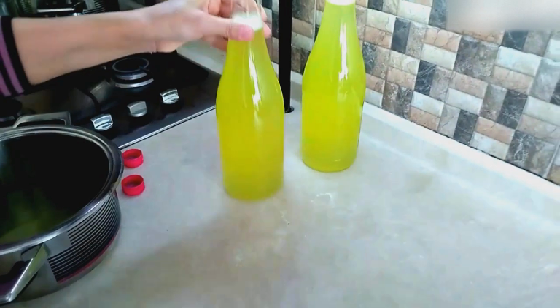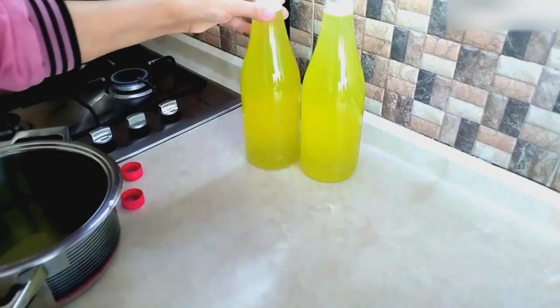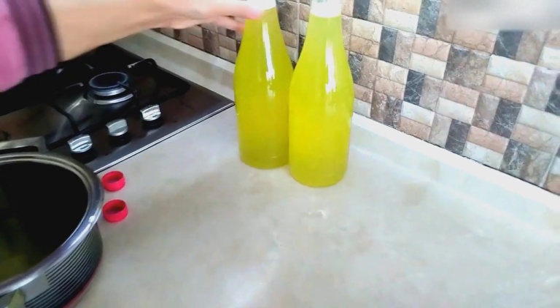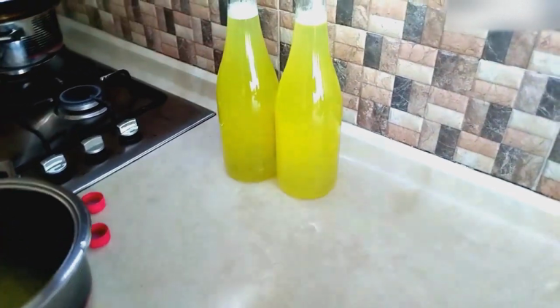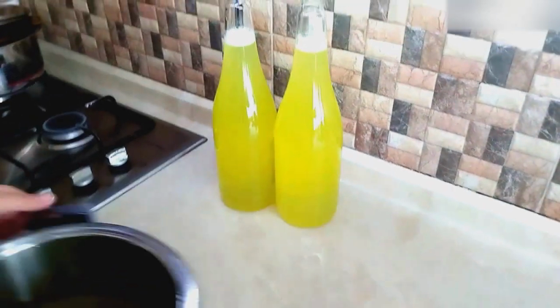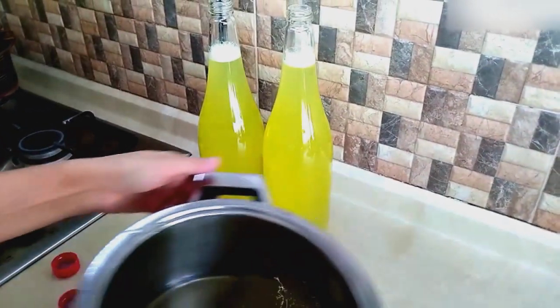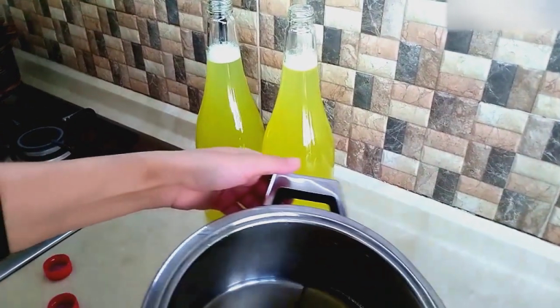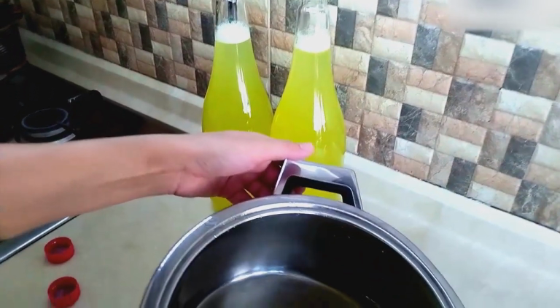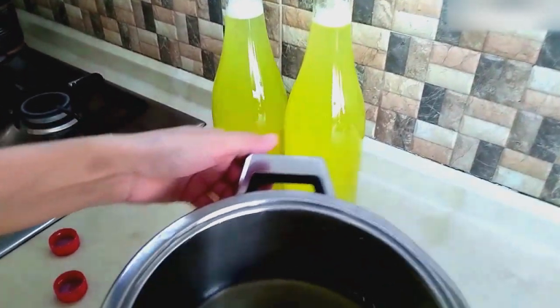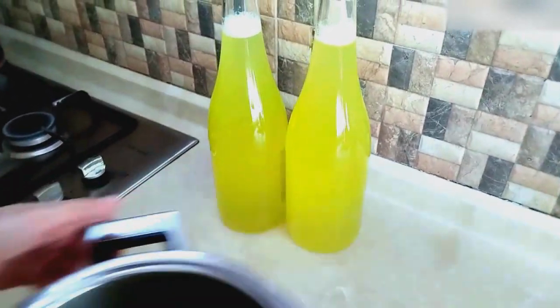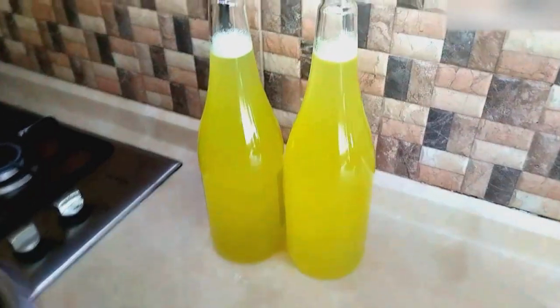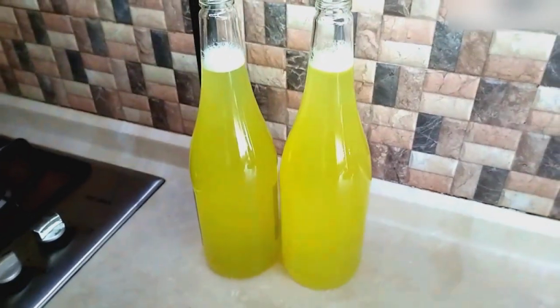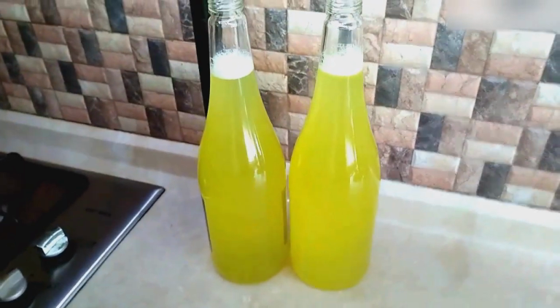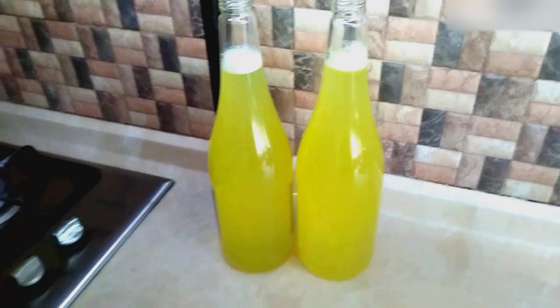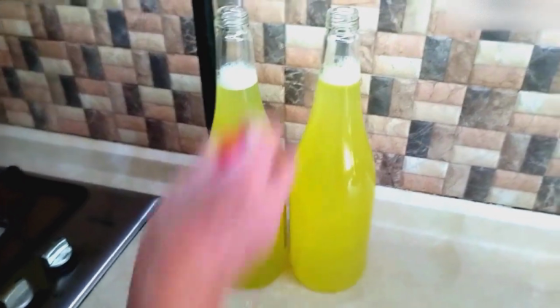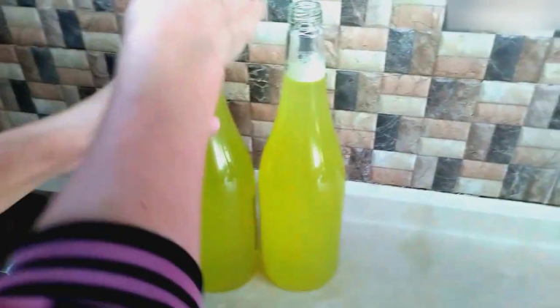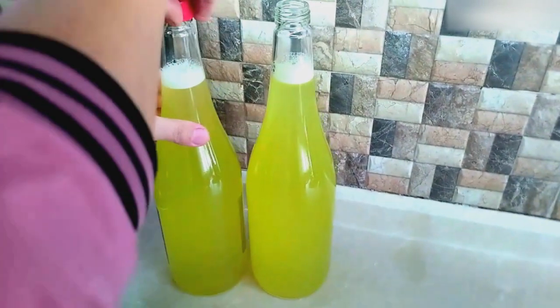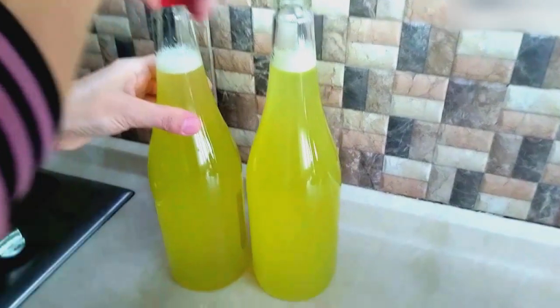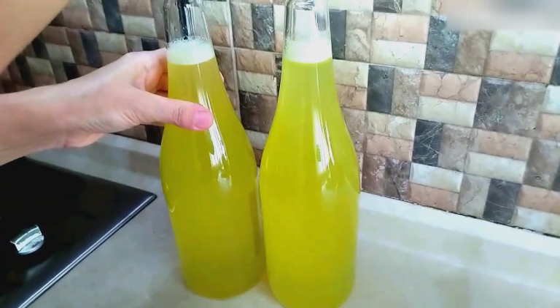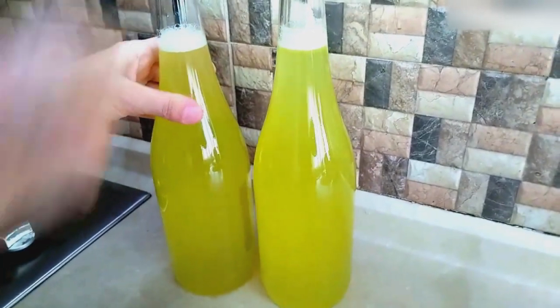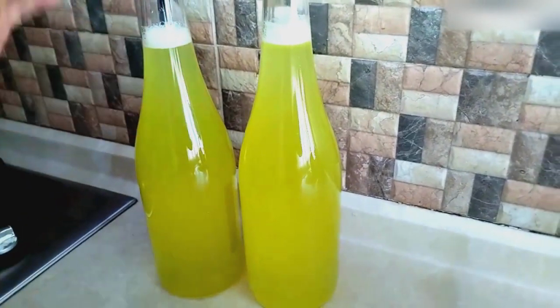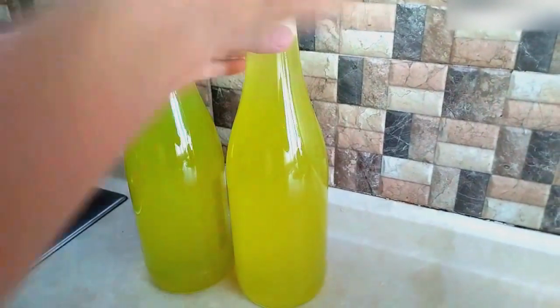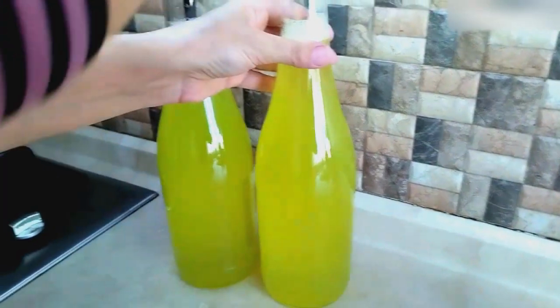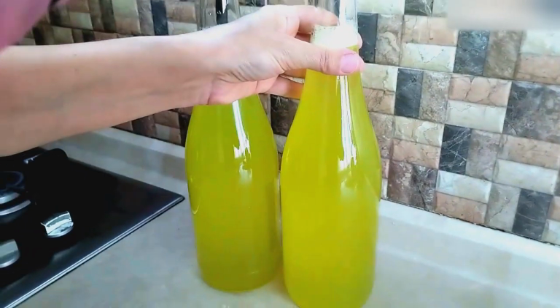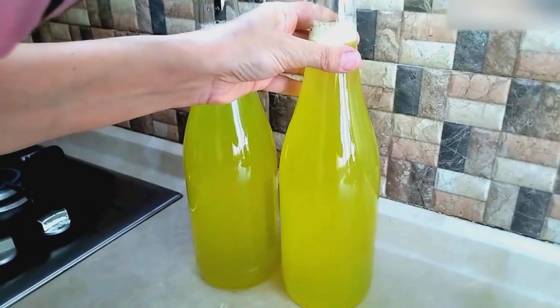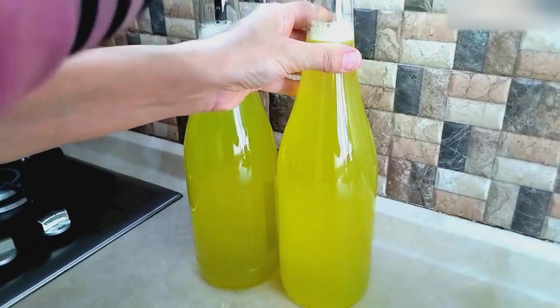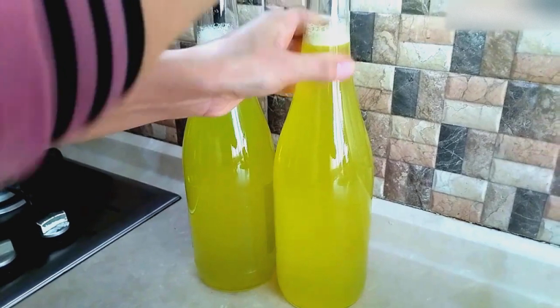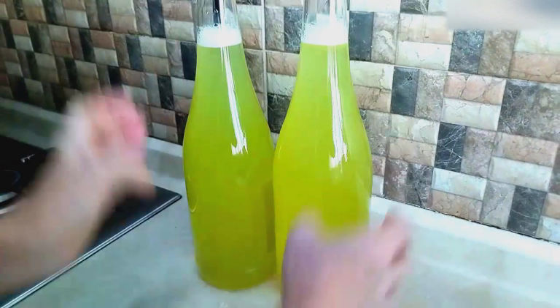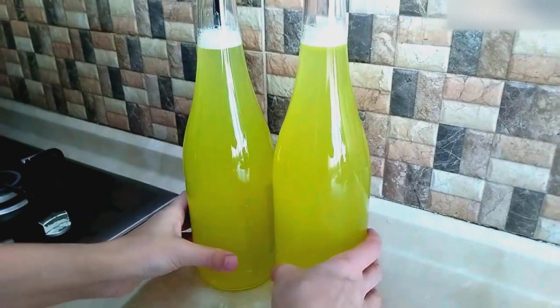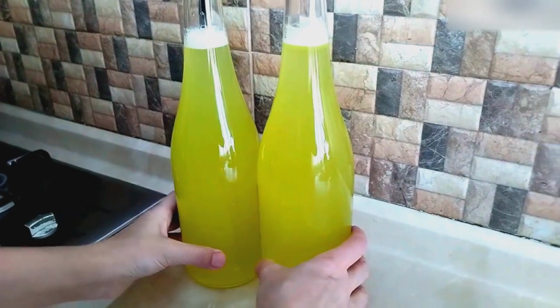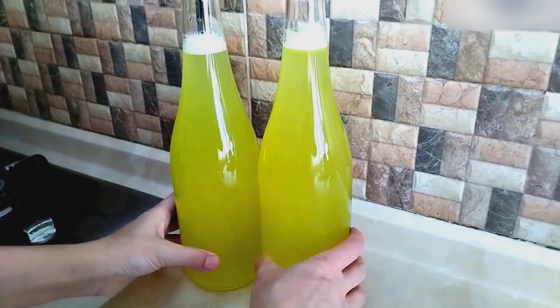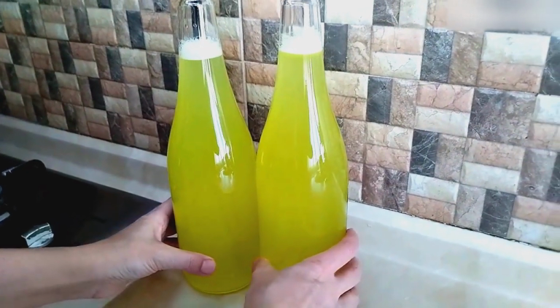We ended up with about two and a half liters of lemonade. We drank the lemonade in the pot the same day and put two bottles of lemonade in the refrigerator.